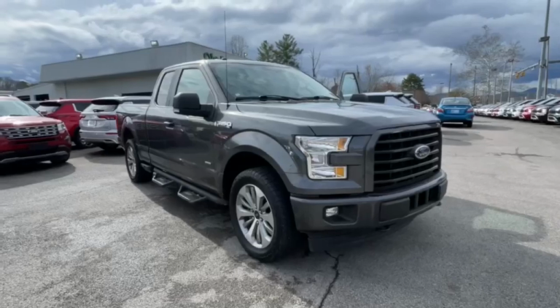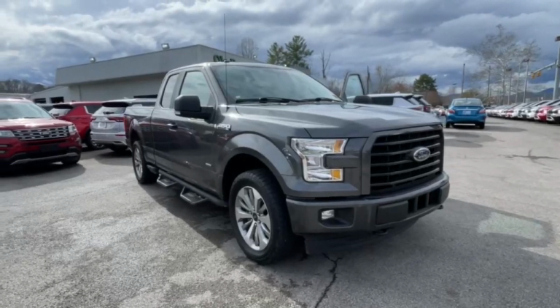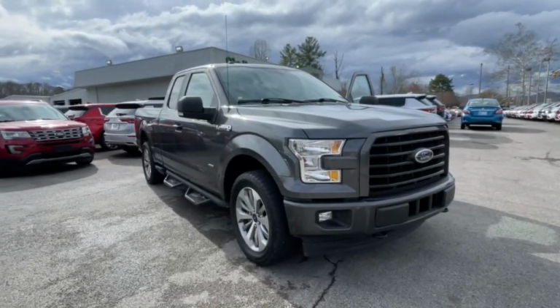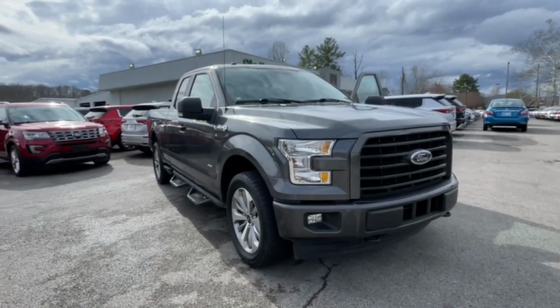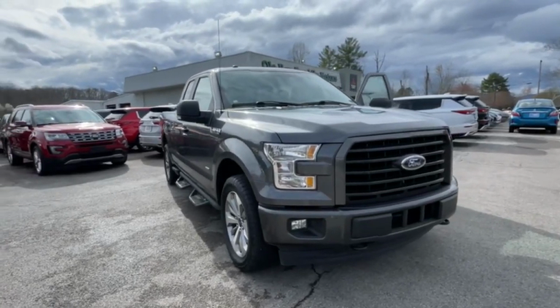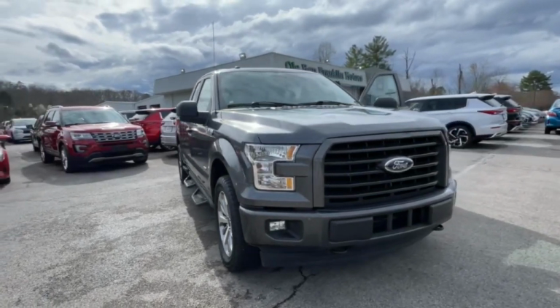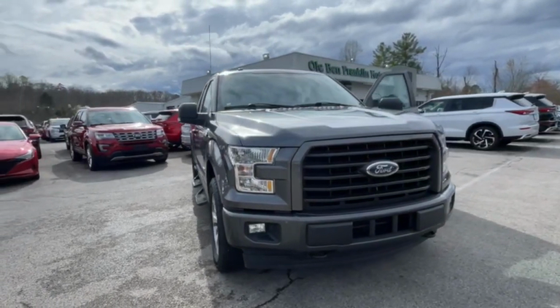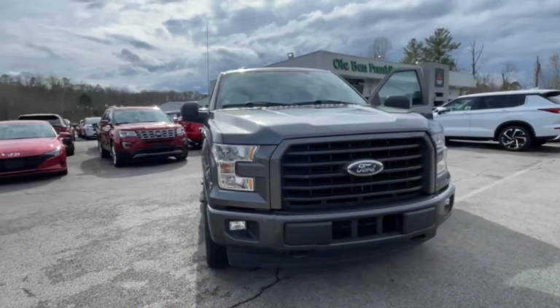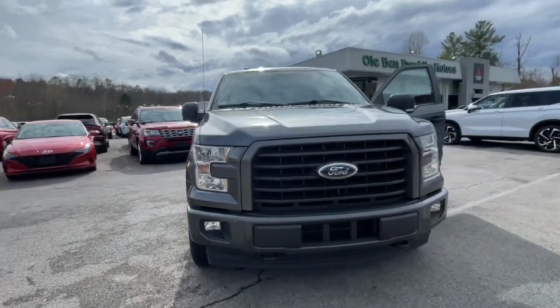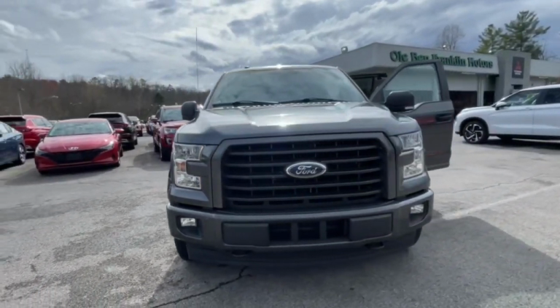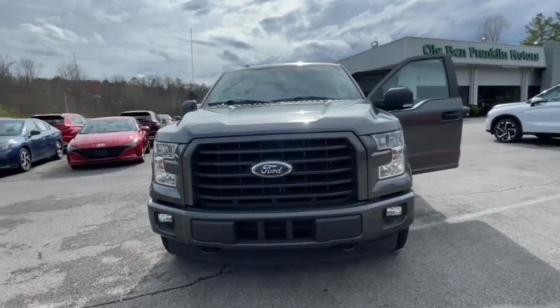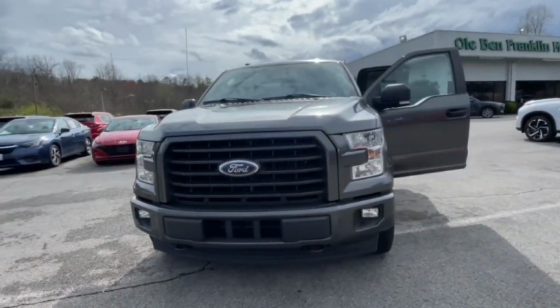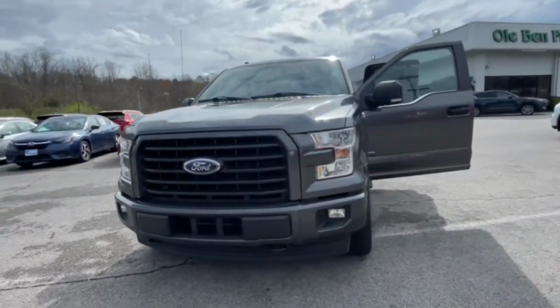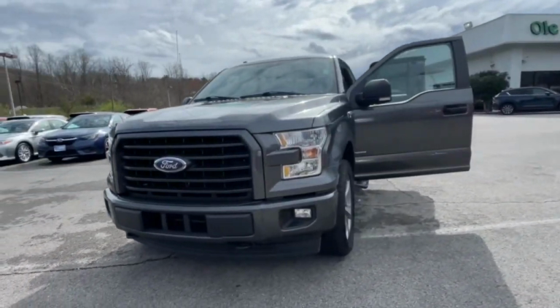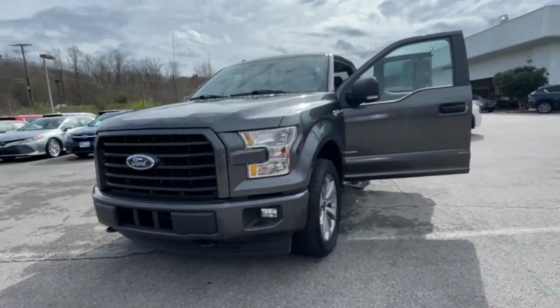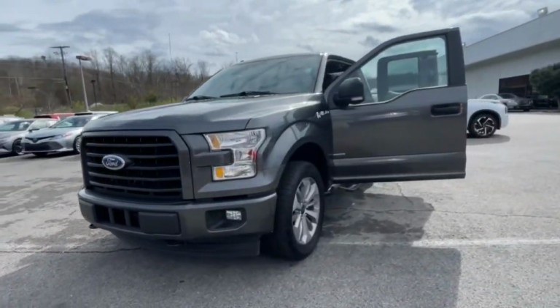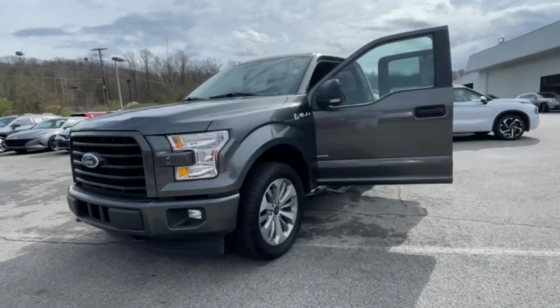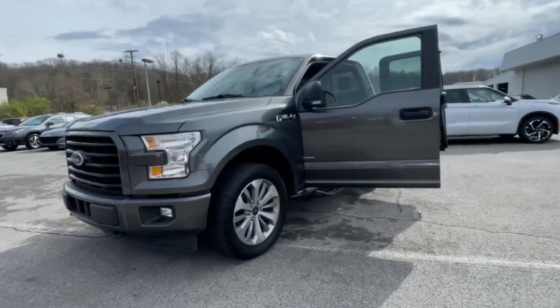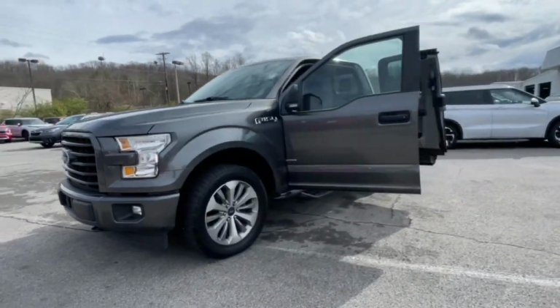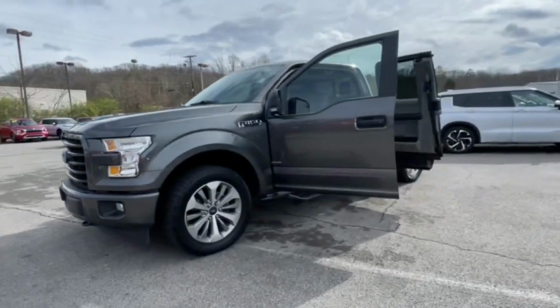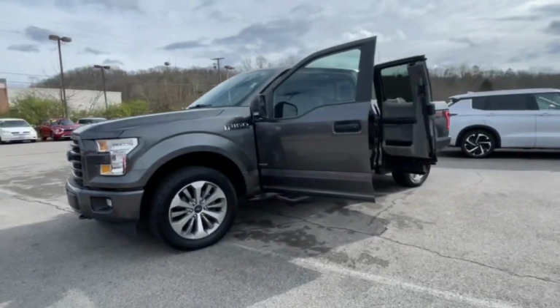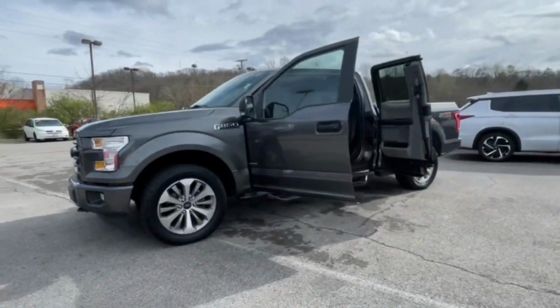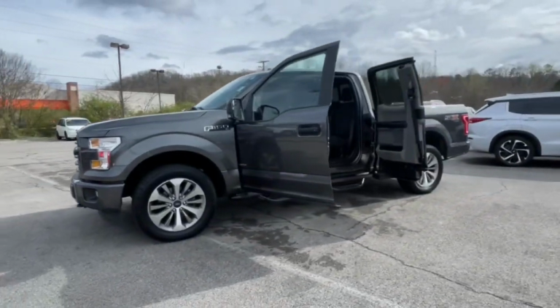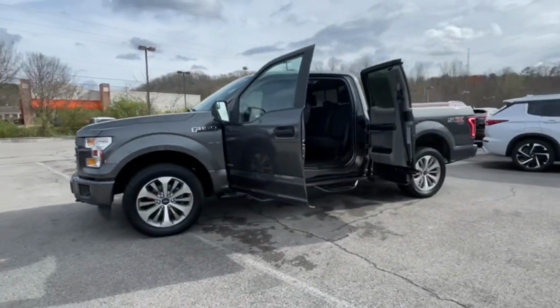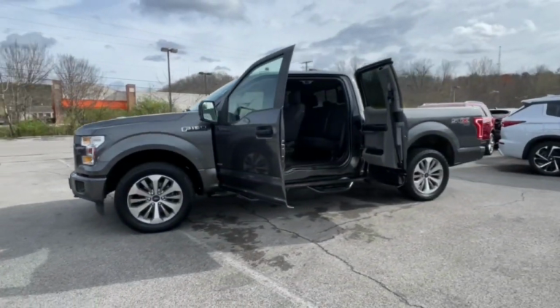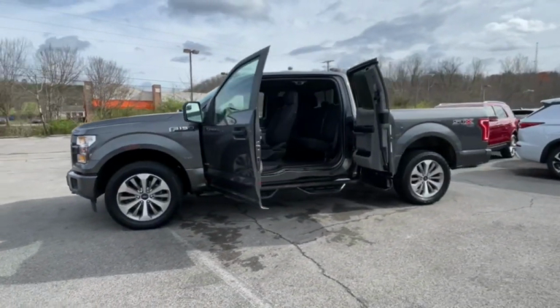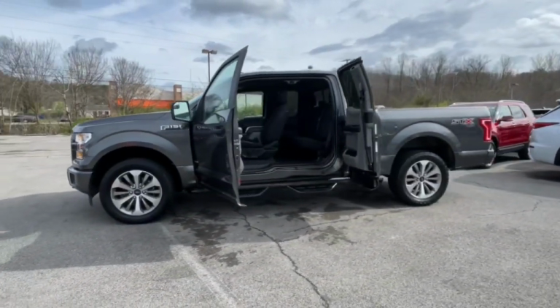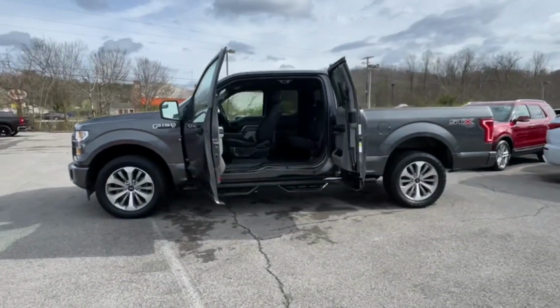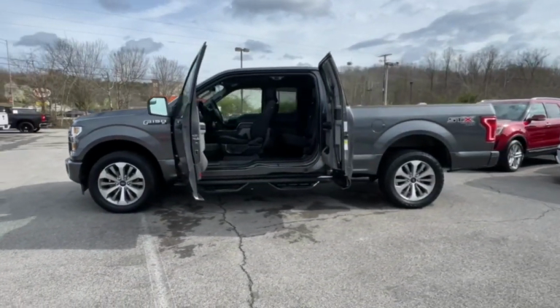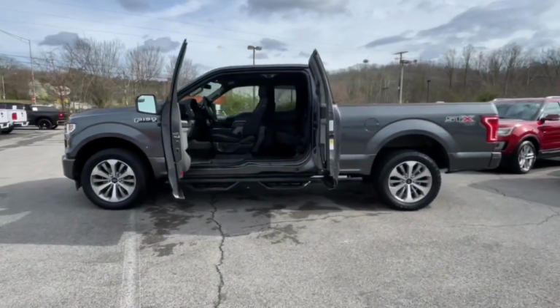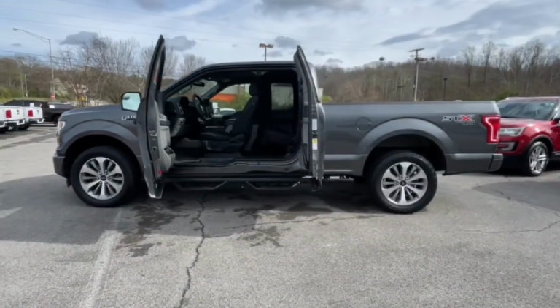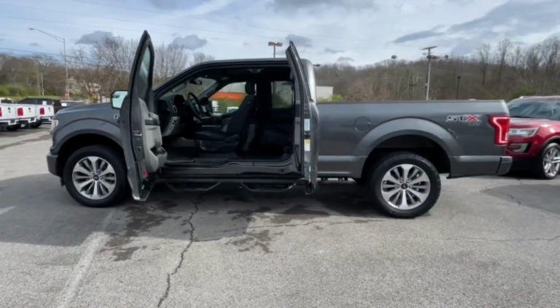Look no further than the 2017 Ford F-150. With less than 60,000 miles on the odometer, this vehicle stands out from the rest.